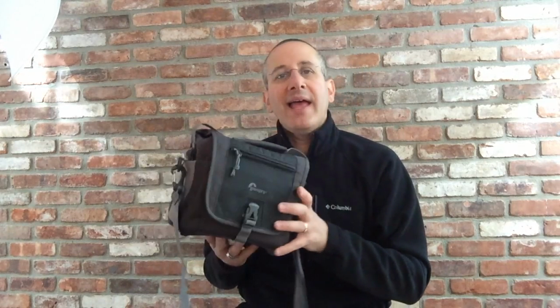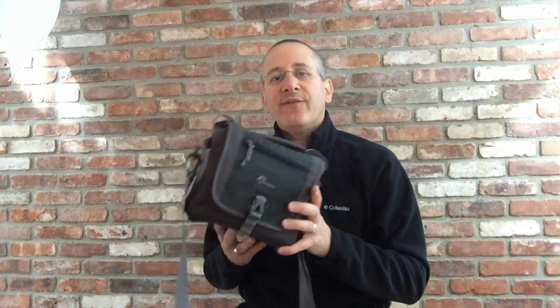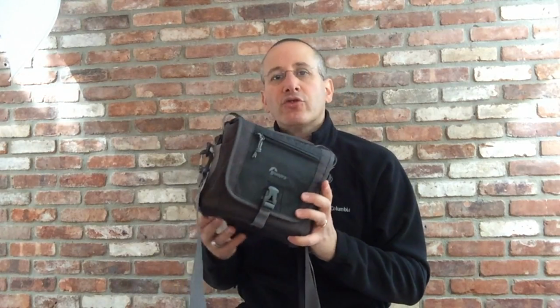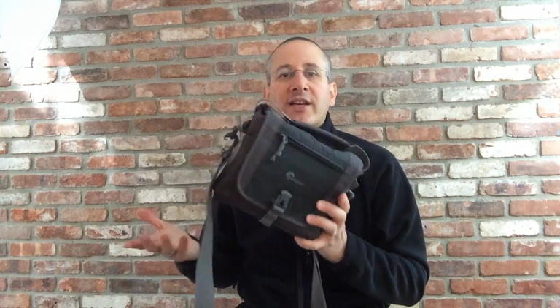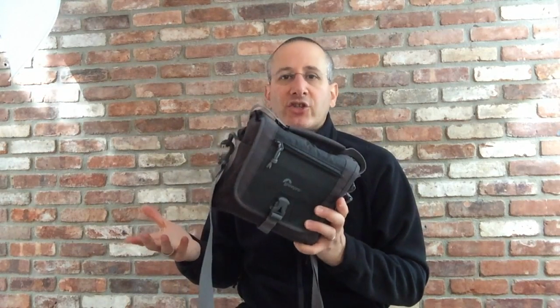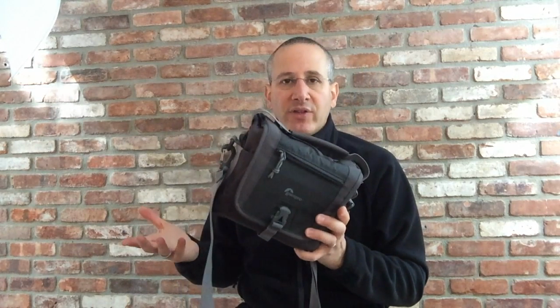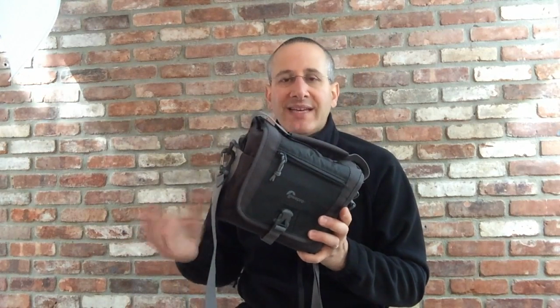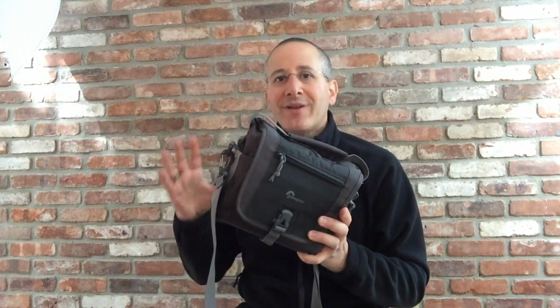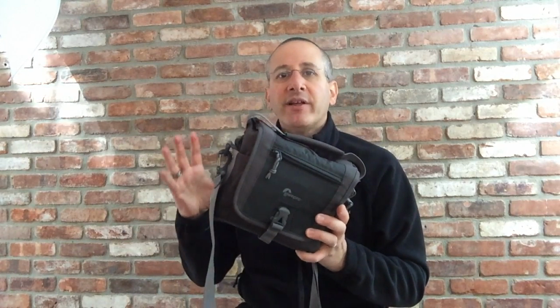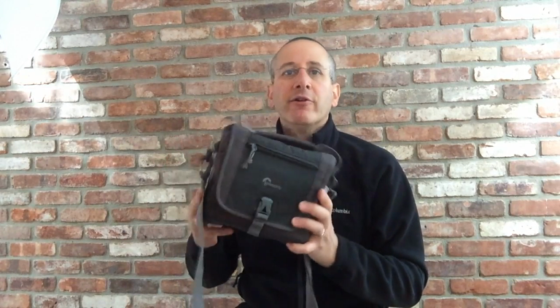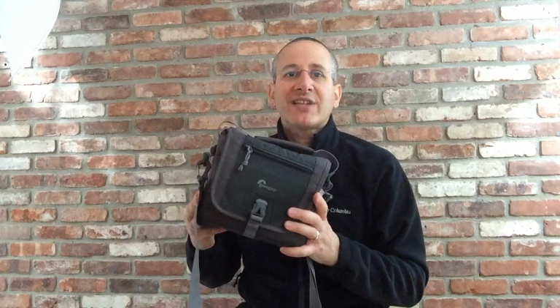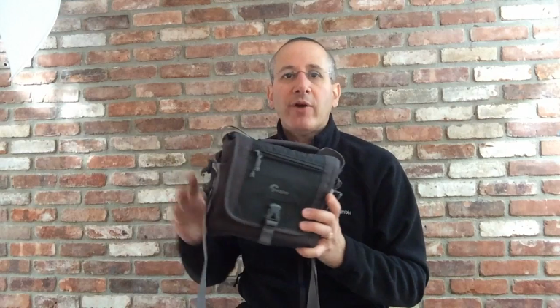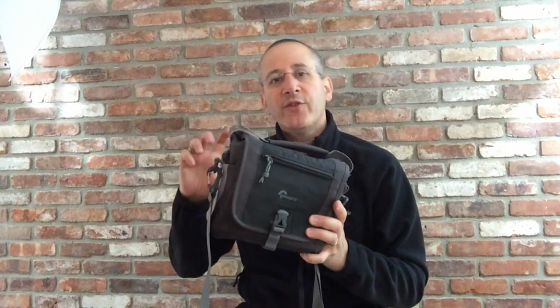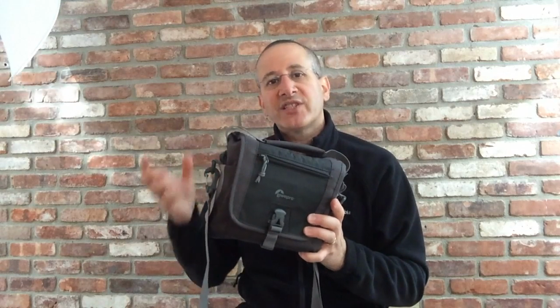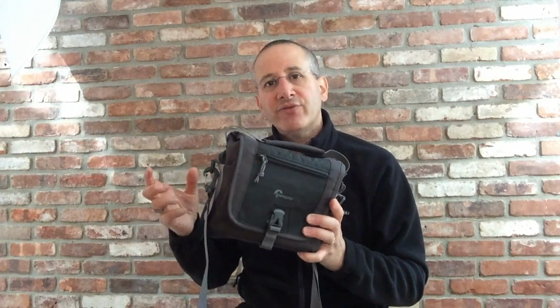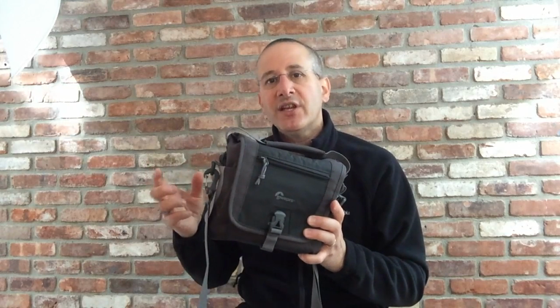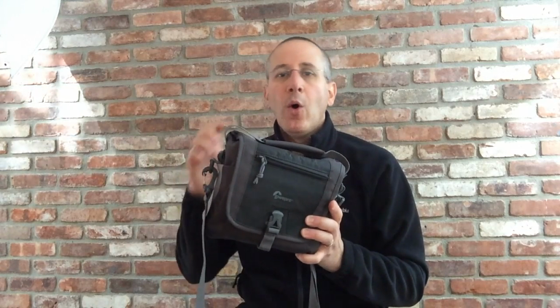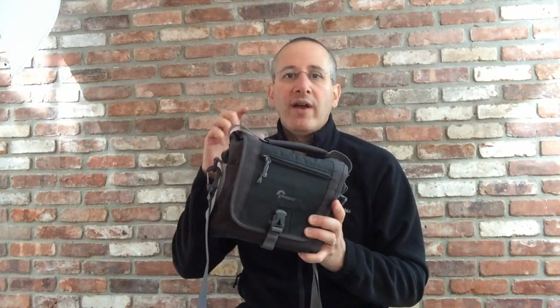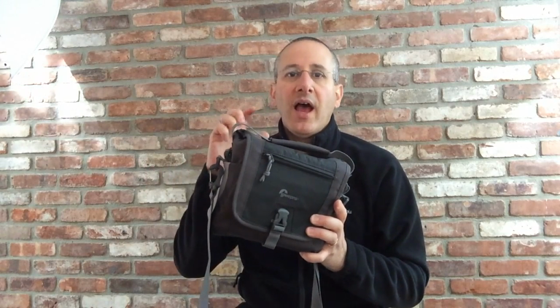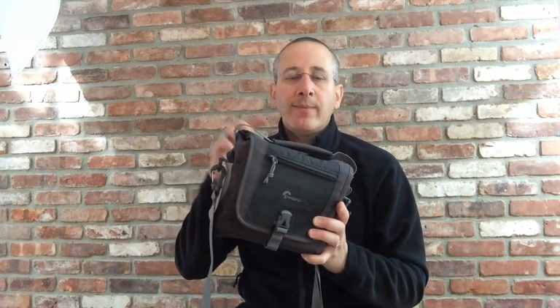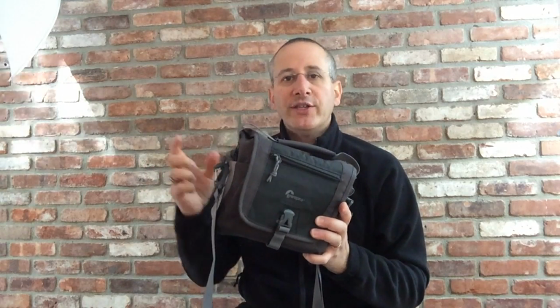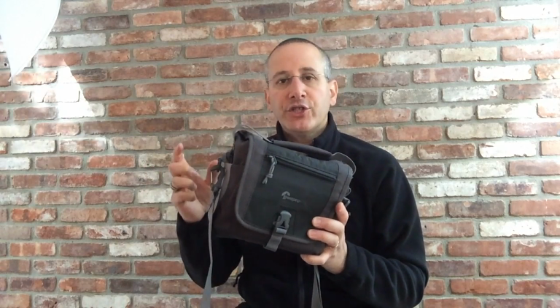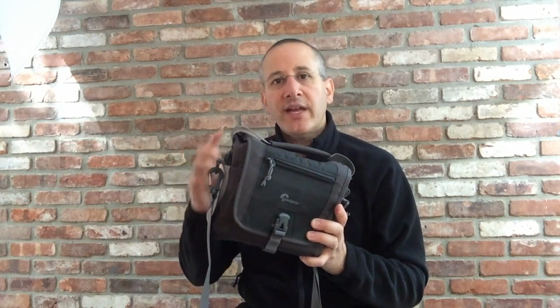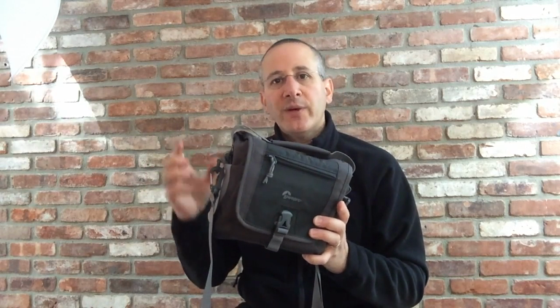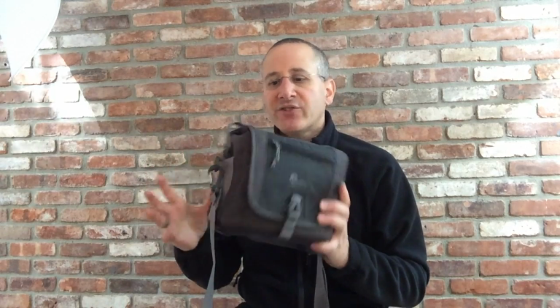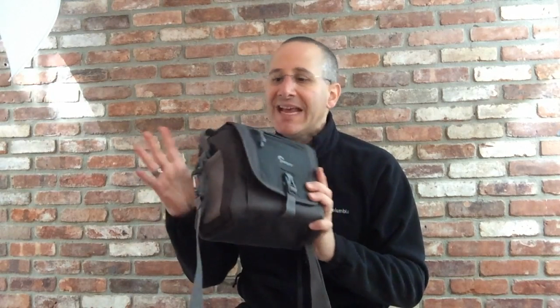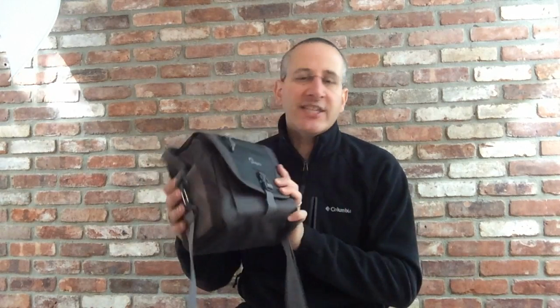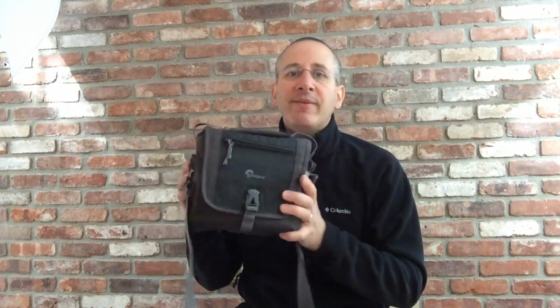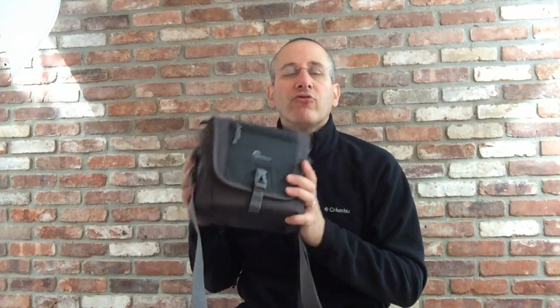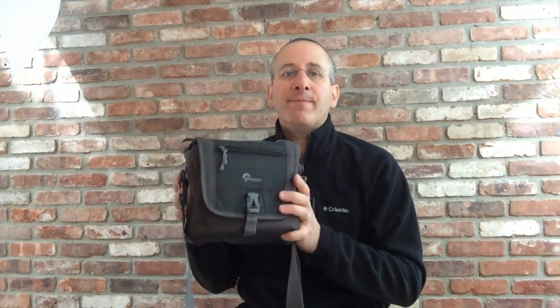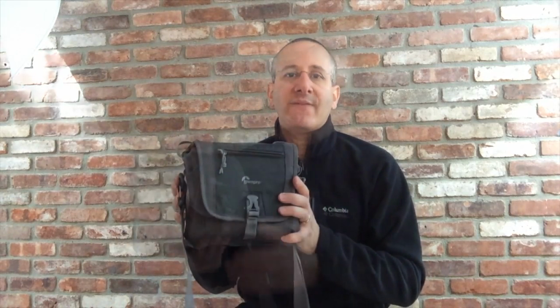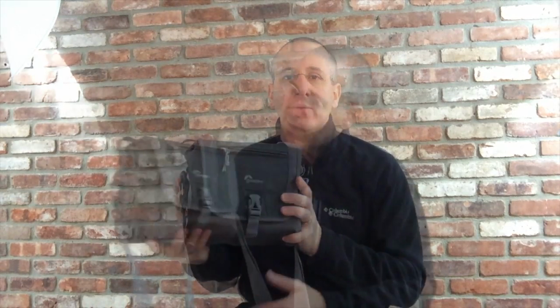If you're trying to travel light, if you're carrying a mirrorless camera and a few accessories, or a high-end point-and-shoot and a few accessories, this may be a great bag for you.